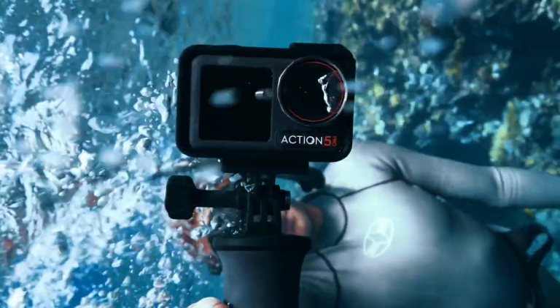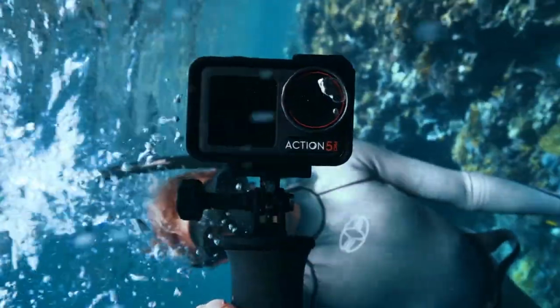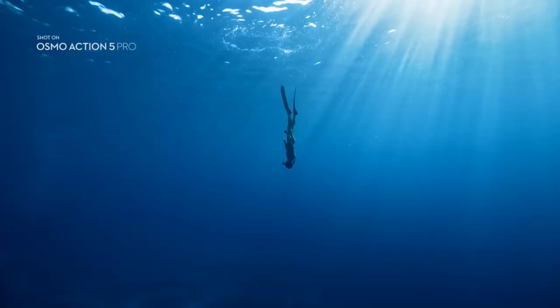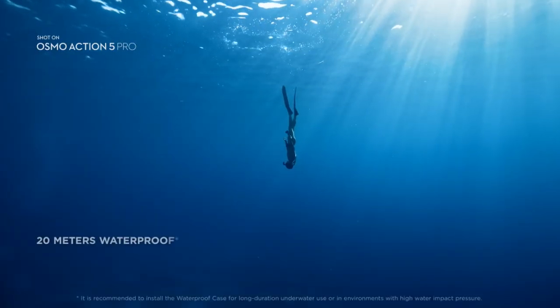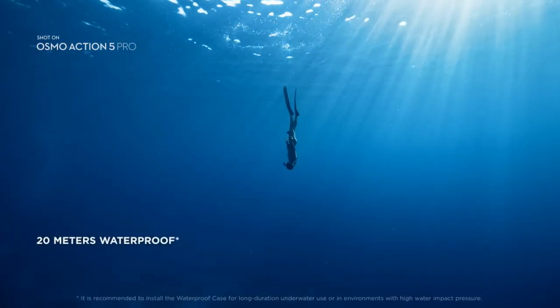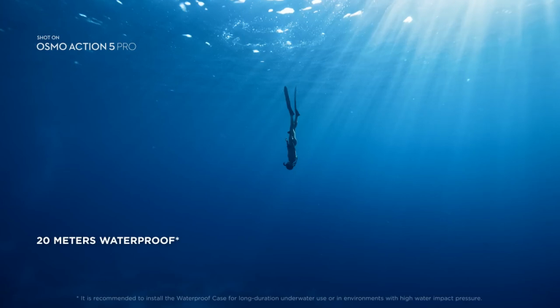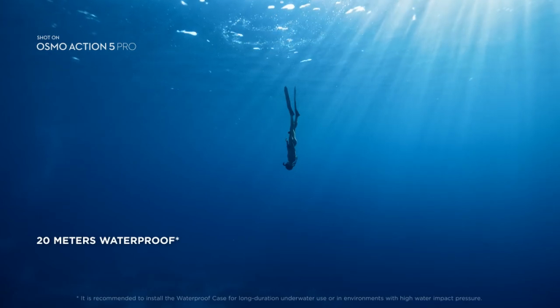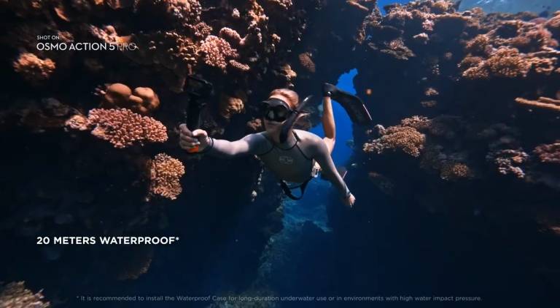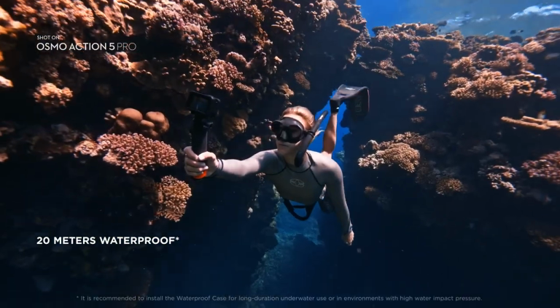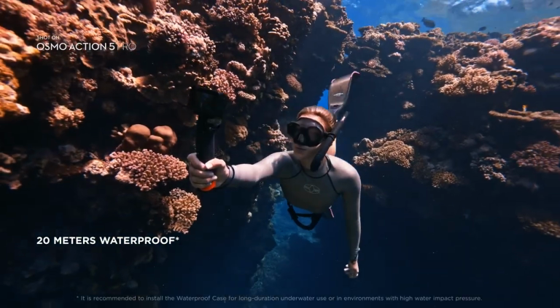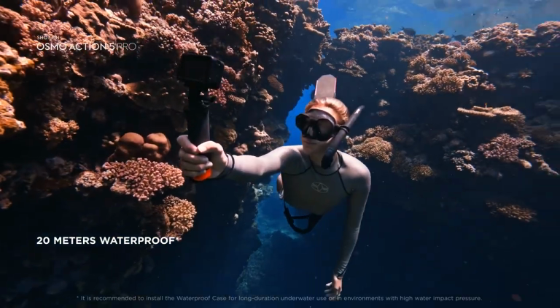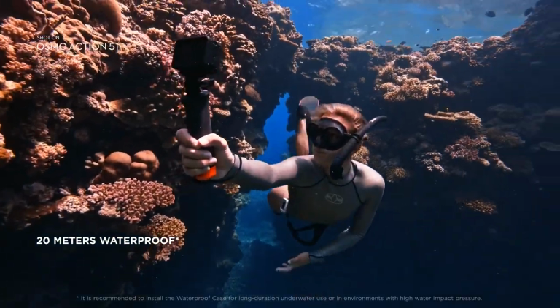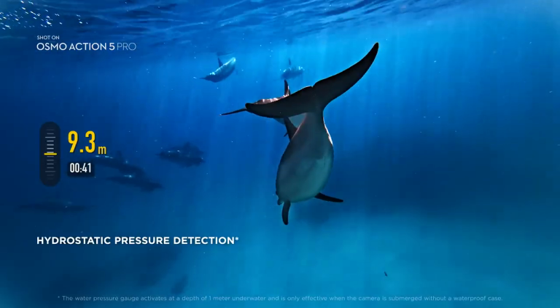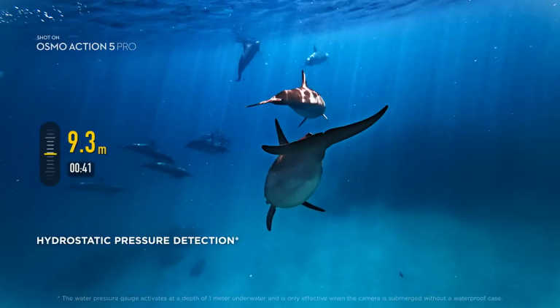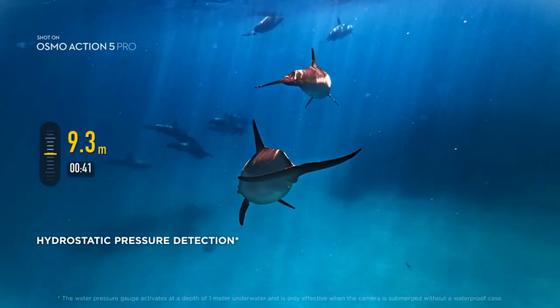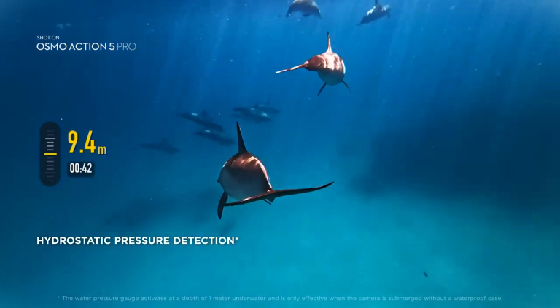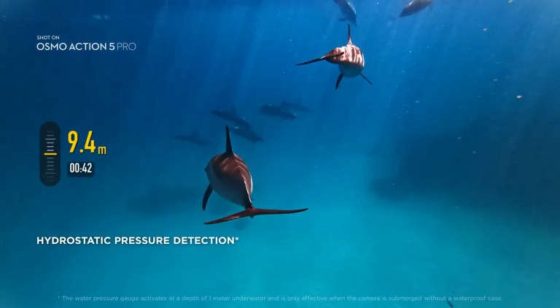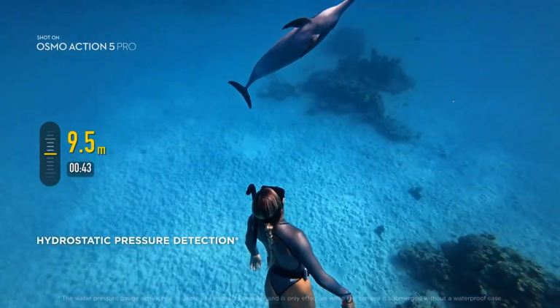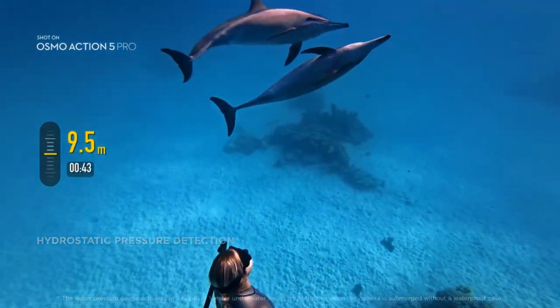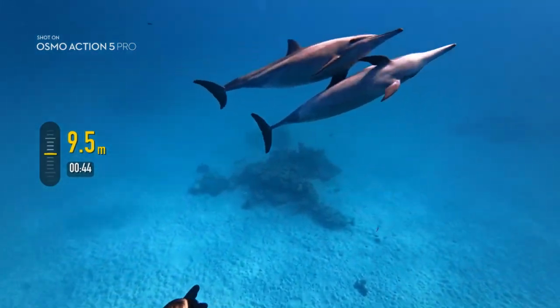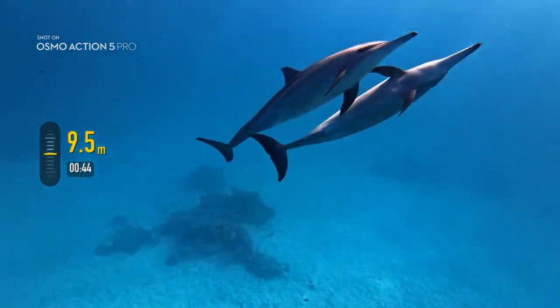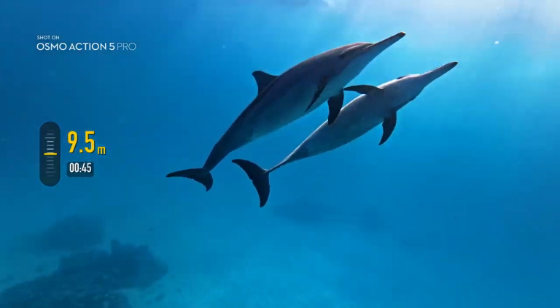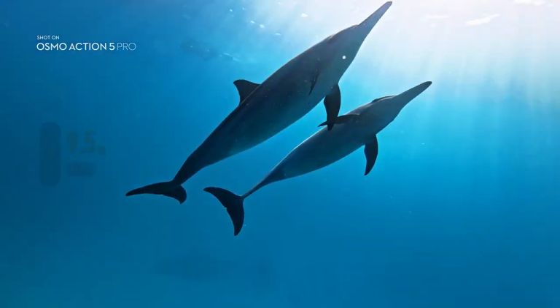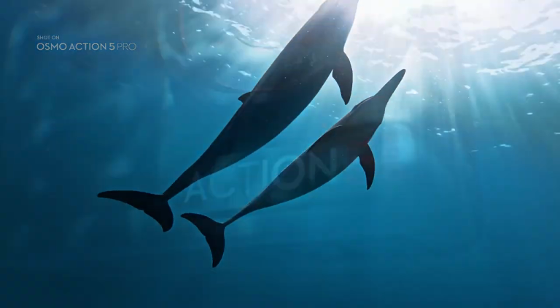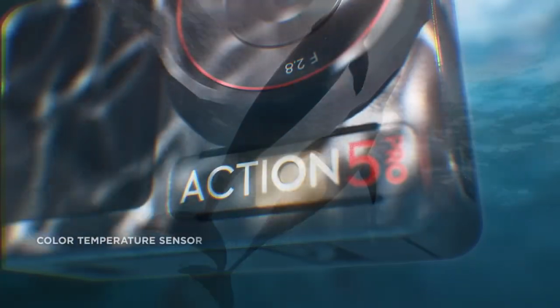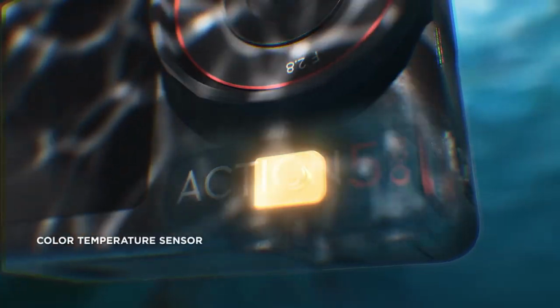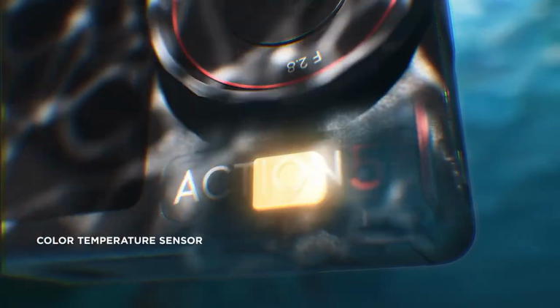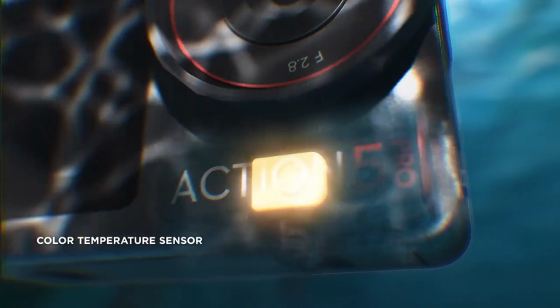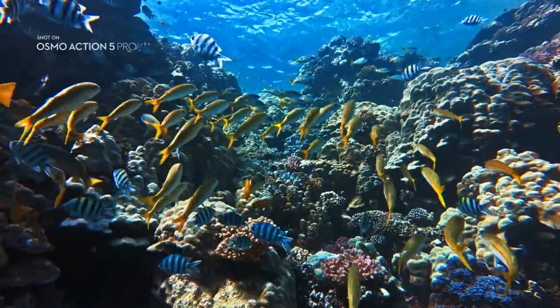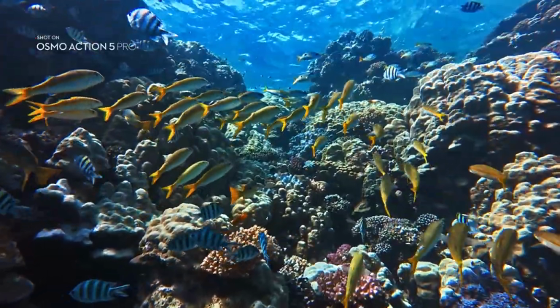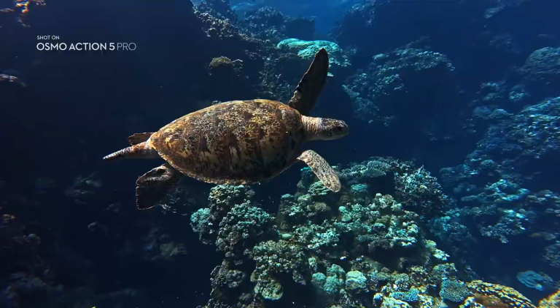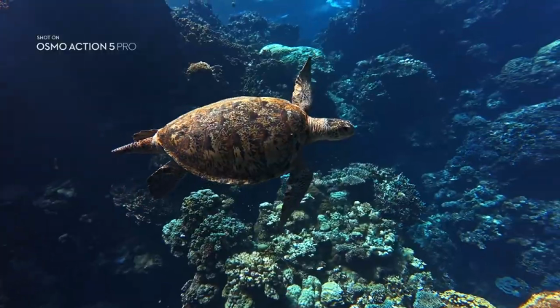Action 5 Pro is waterproof, certified up to 20 meters. See your dive times and depths in real-time with Action 5 Pro's enhanced internal pressure sensors. And with a finely tuned color temperature sensor, your footage retains natural underwater hues.